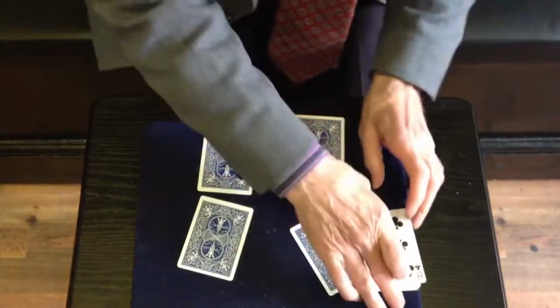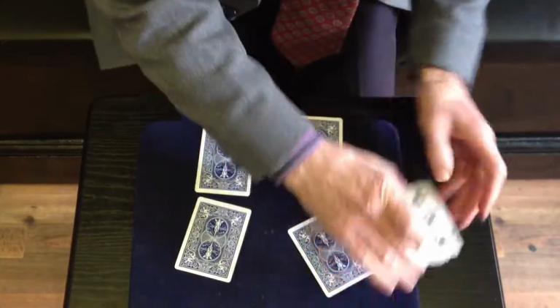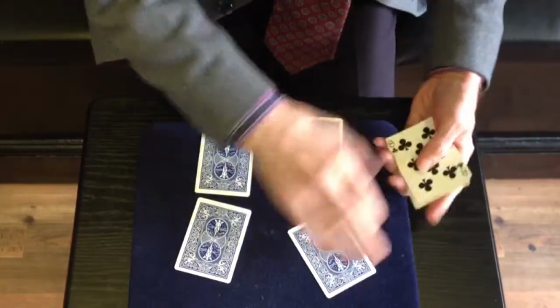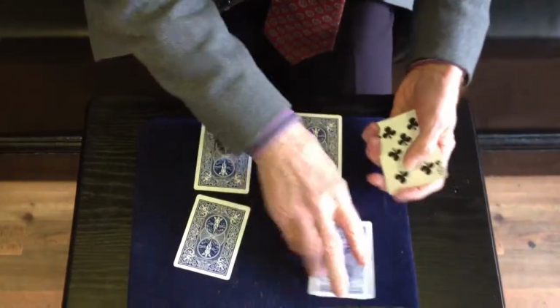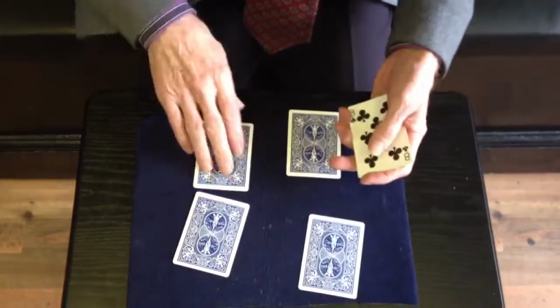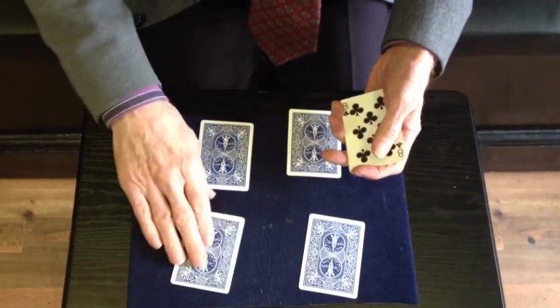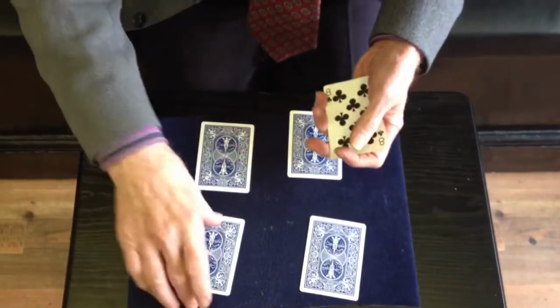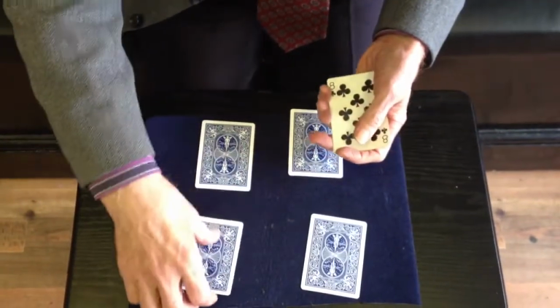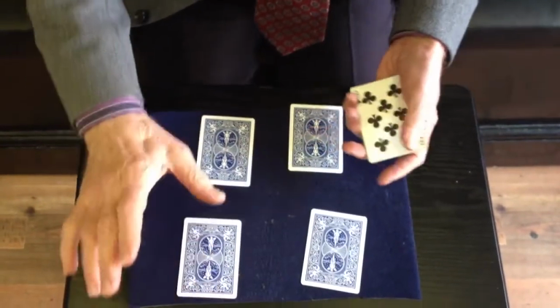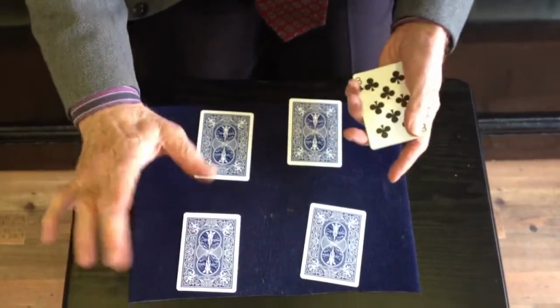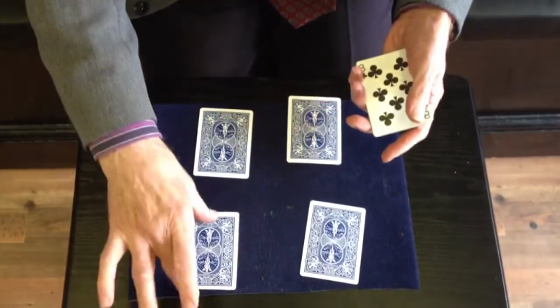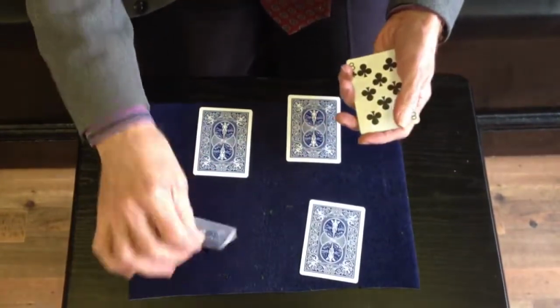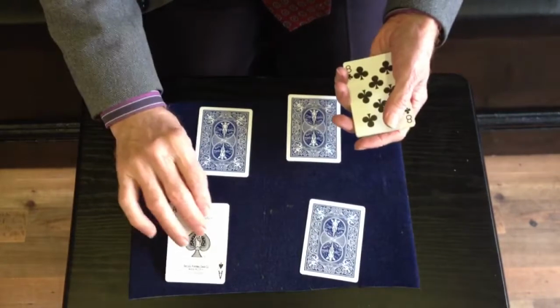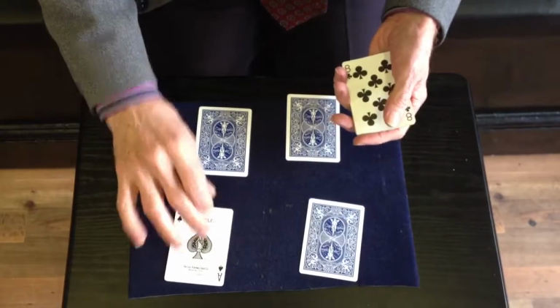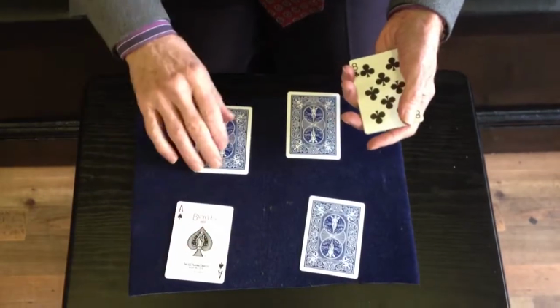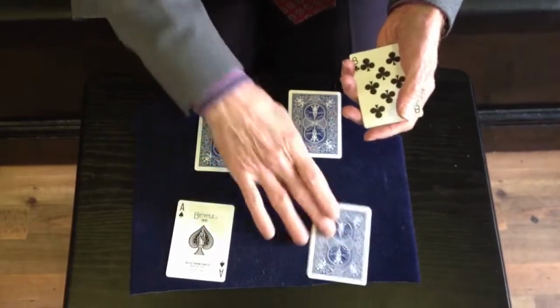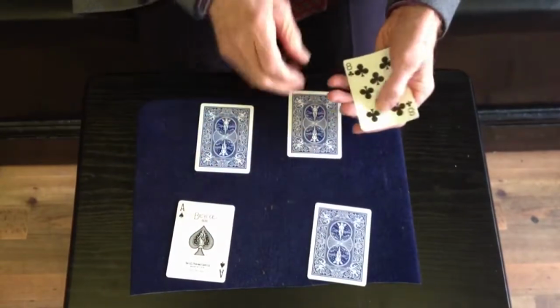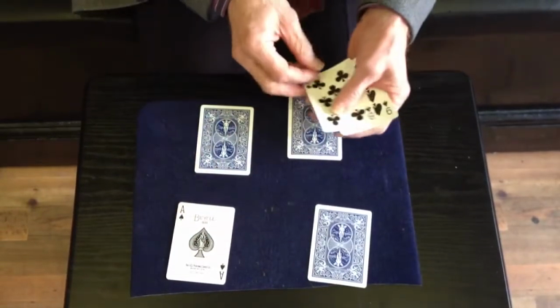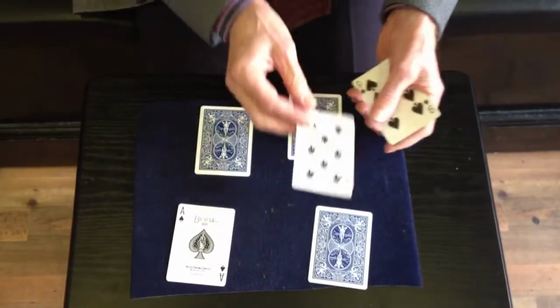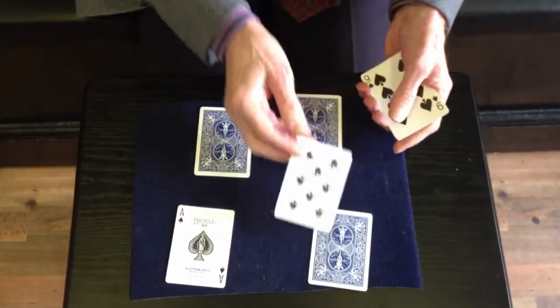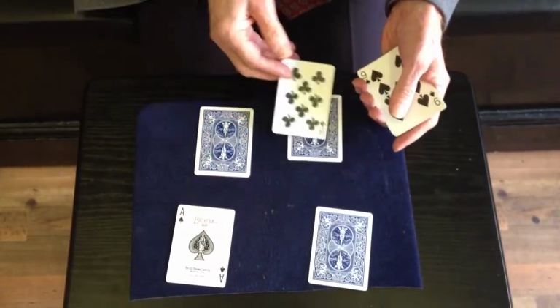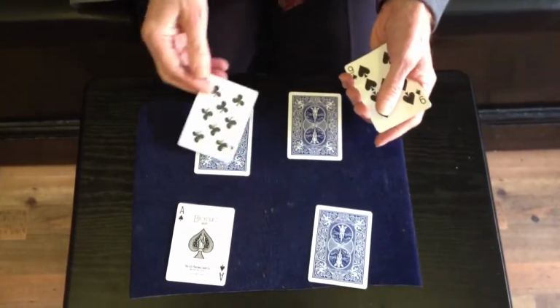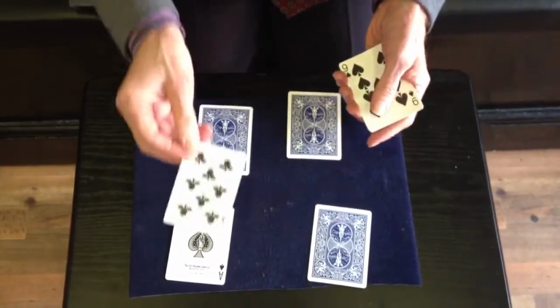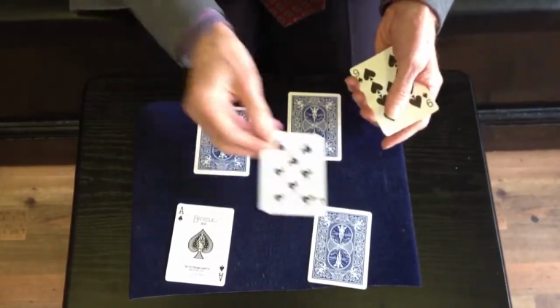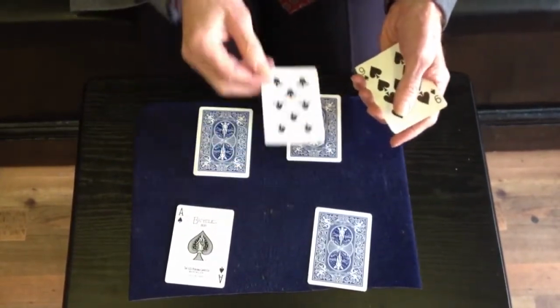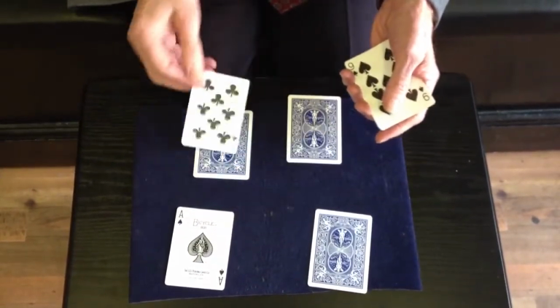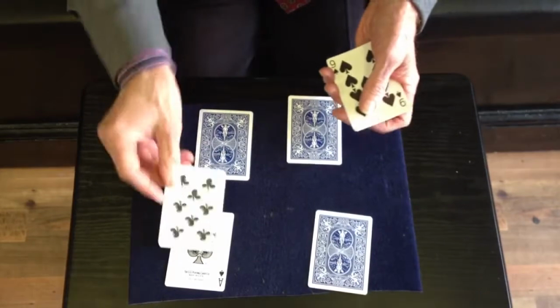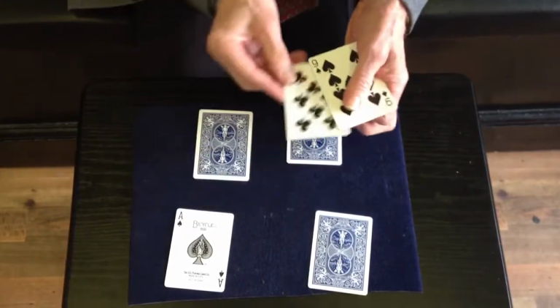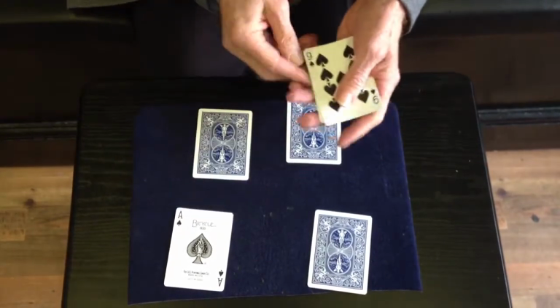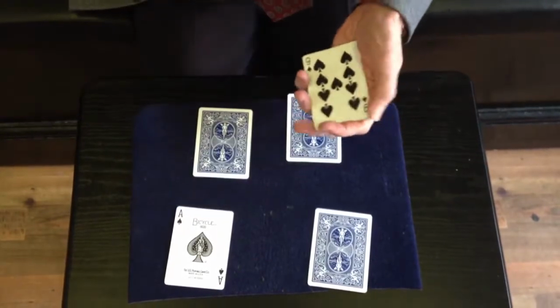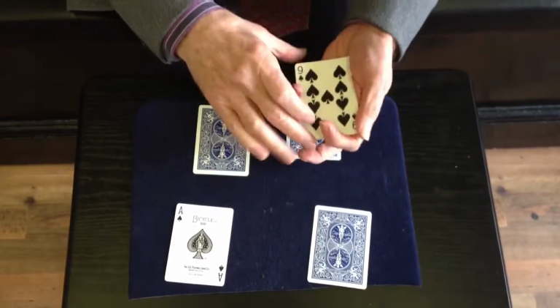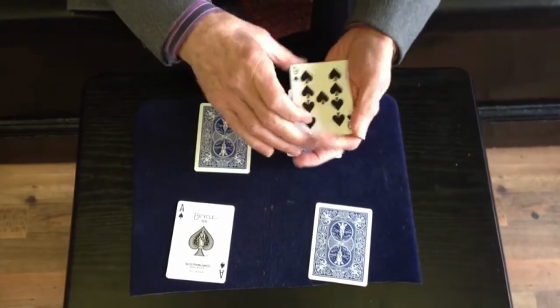Four aces. Can I remember where the four aces are? No more clues. I'll show you the ace of spades — the ace of spades is there. The idea is to move one, two, three aces onto the leader ace by magic.